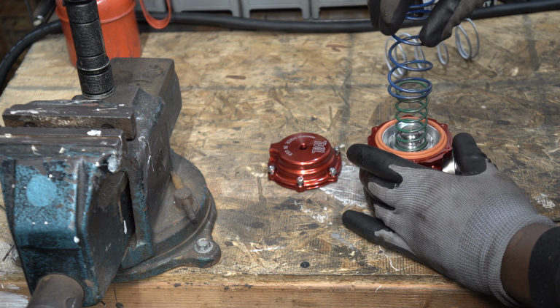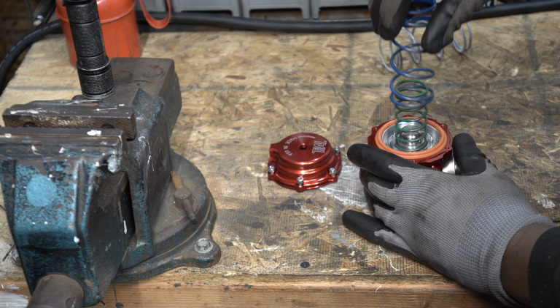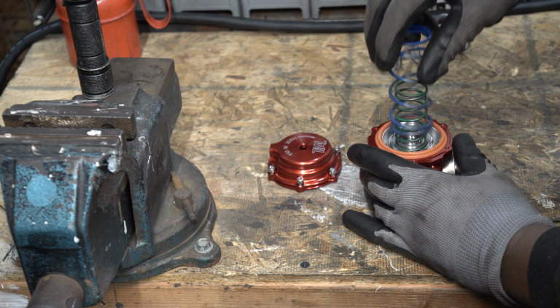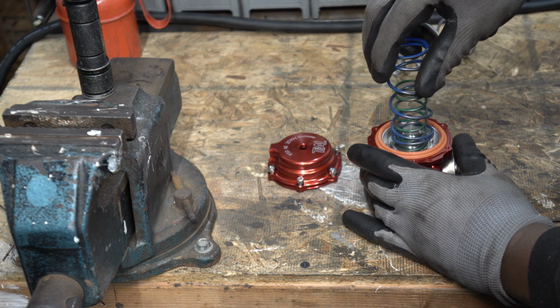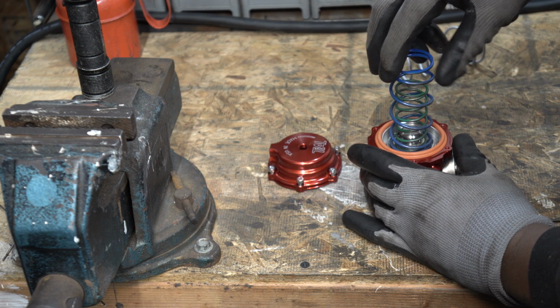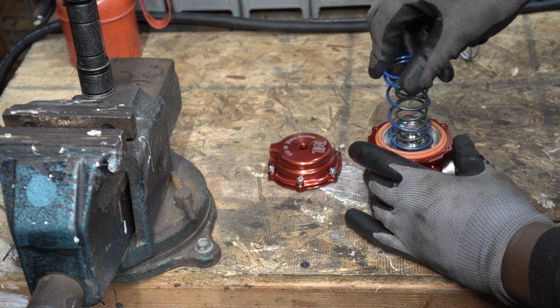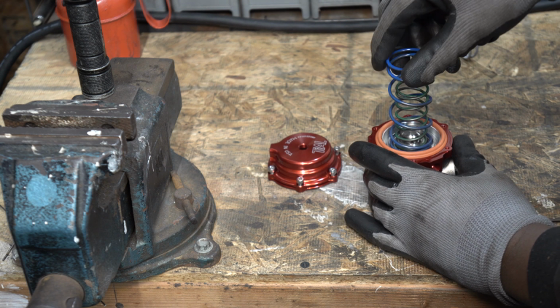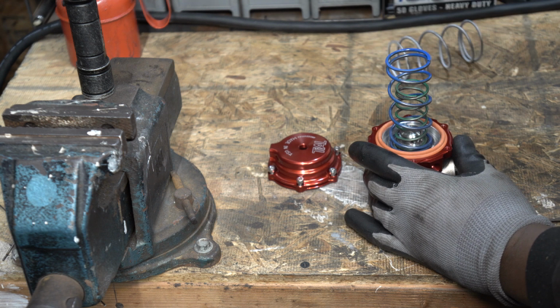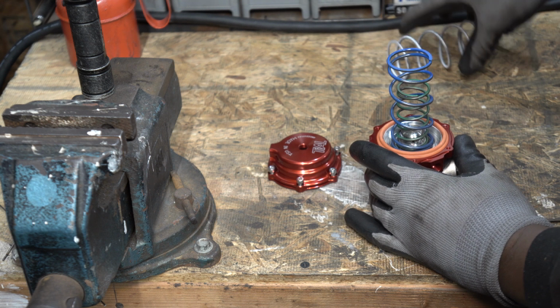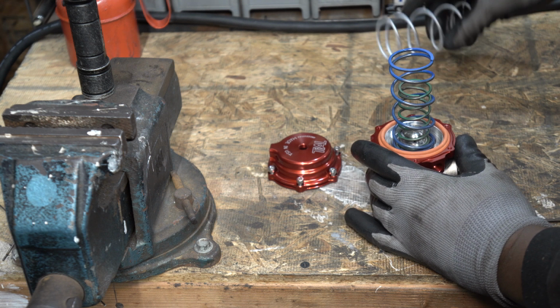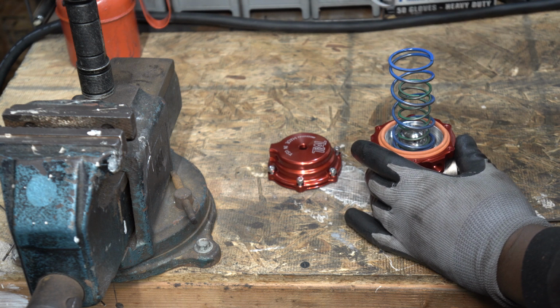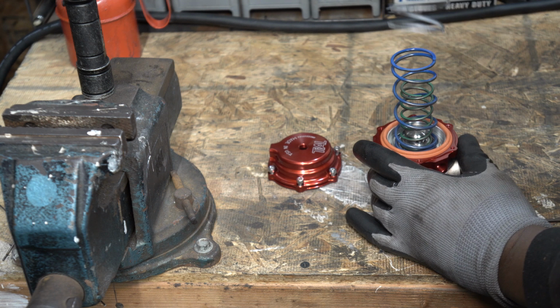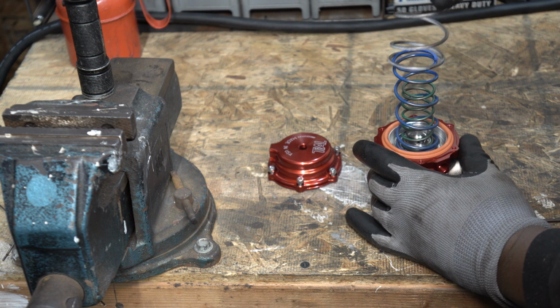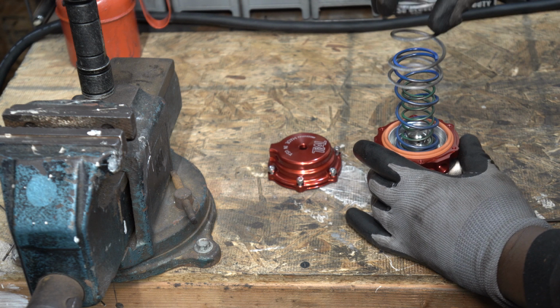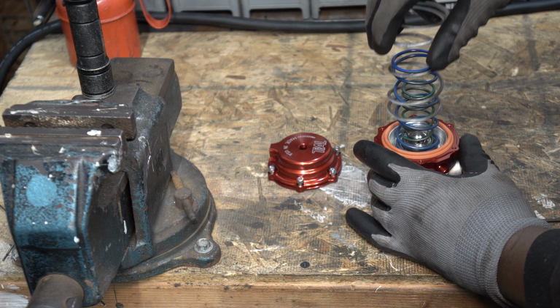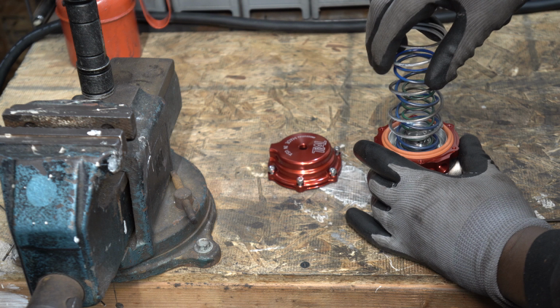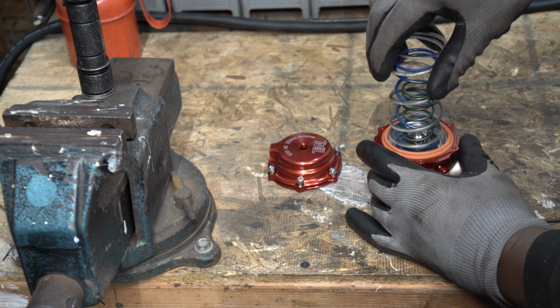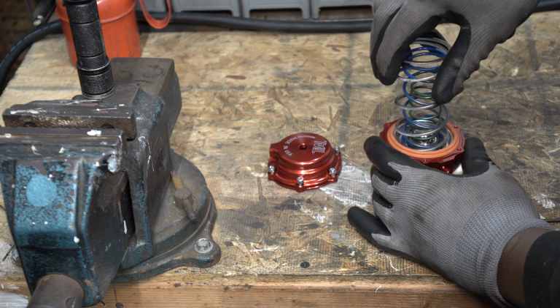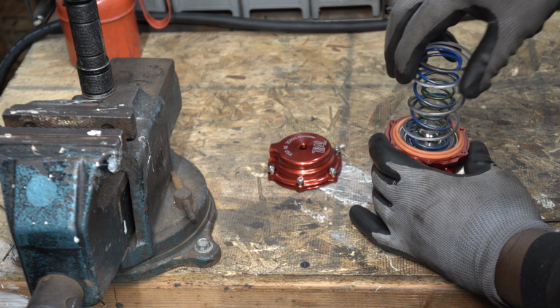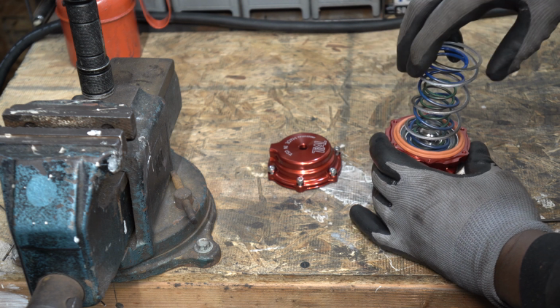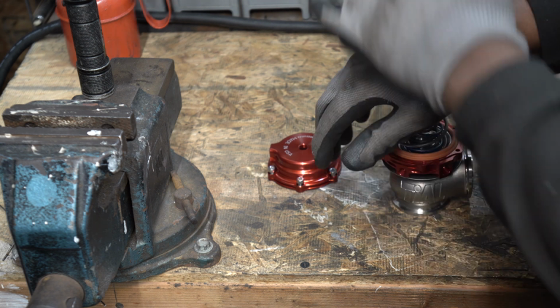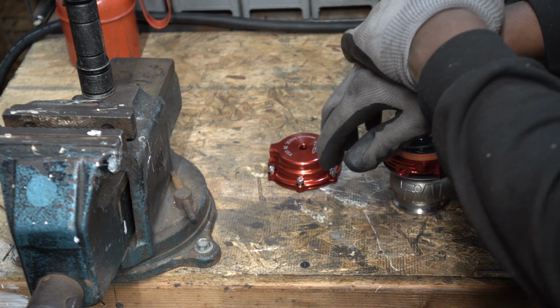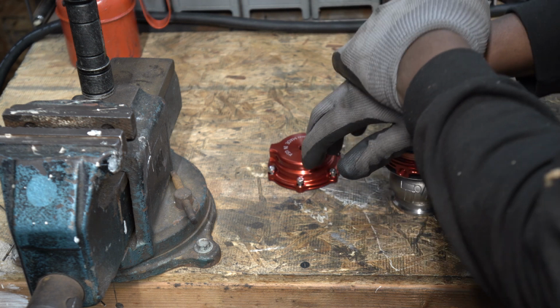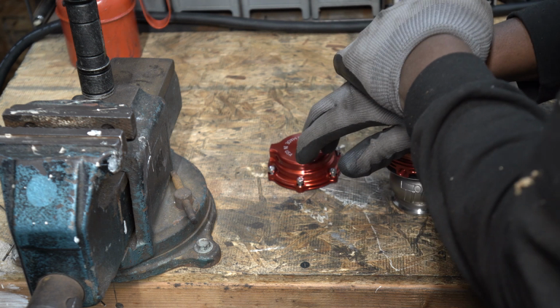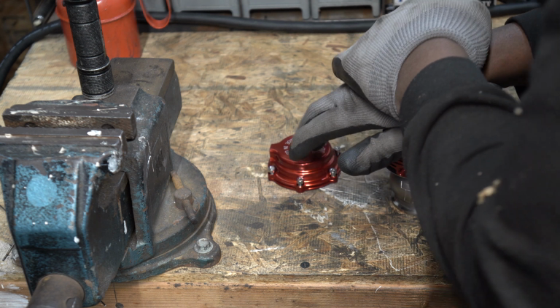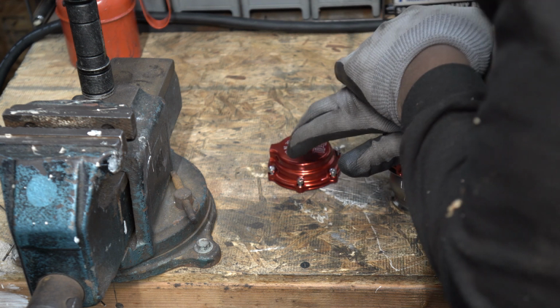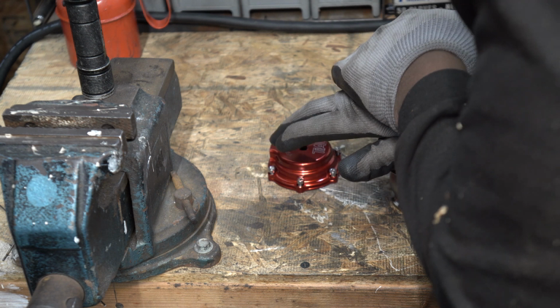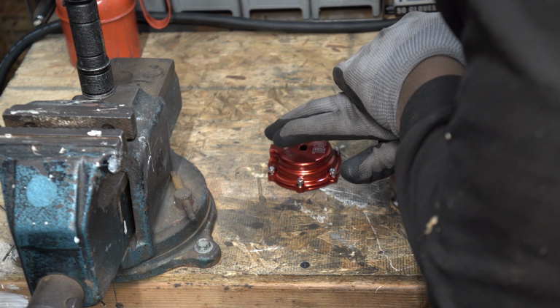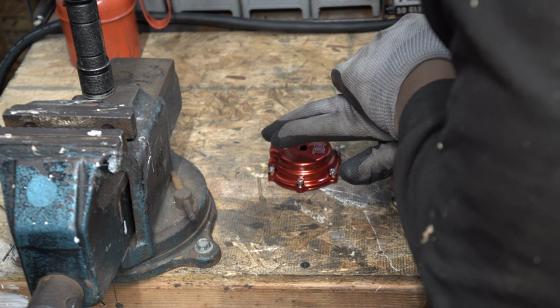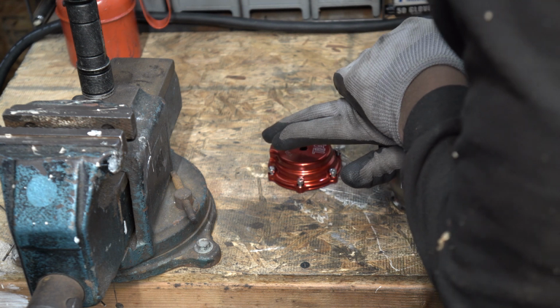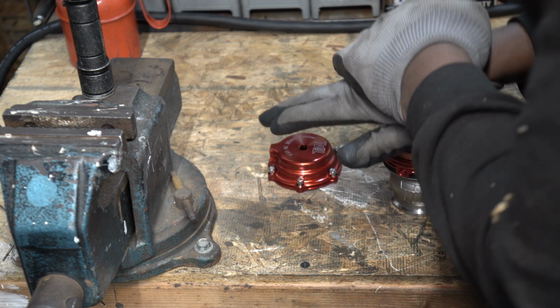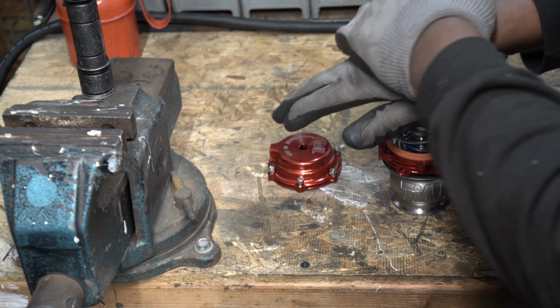I'm going to show how to install three springs for a high PSI spring rate setup. I wouldn't suggest doing this by hand without a clamp.